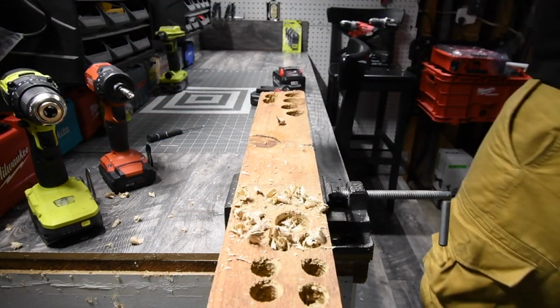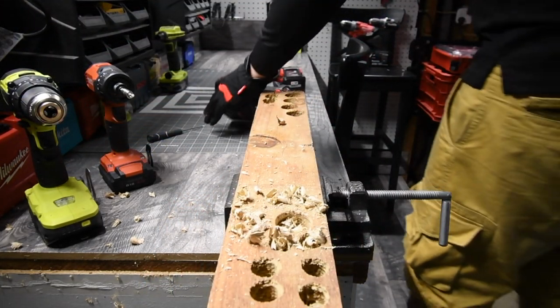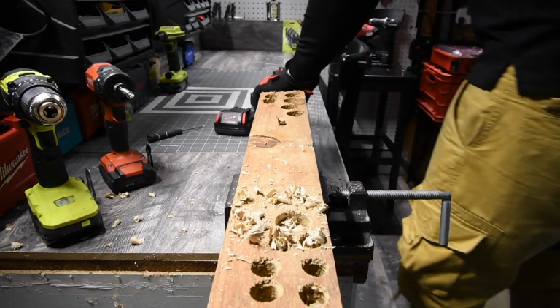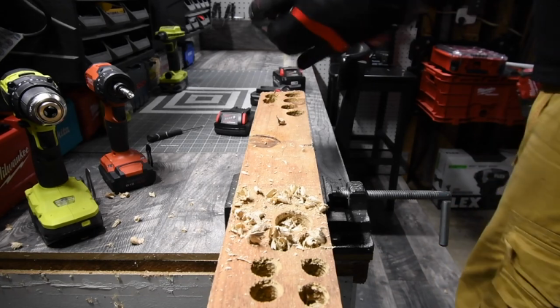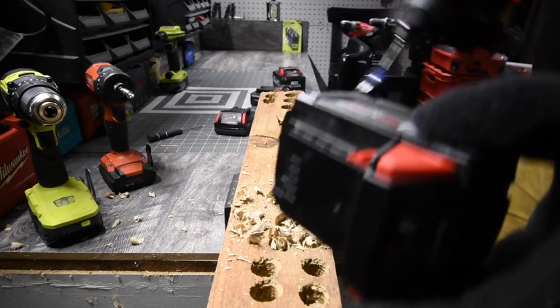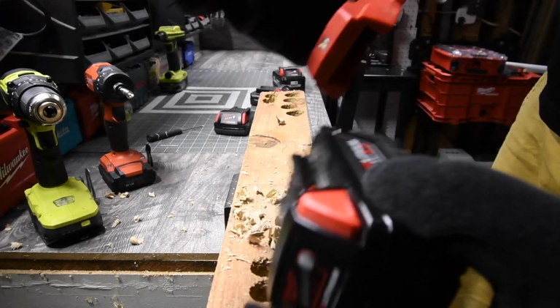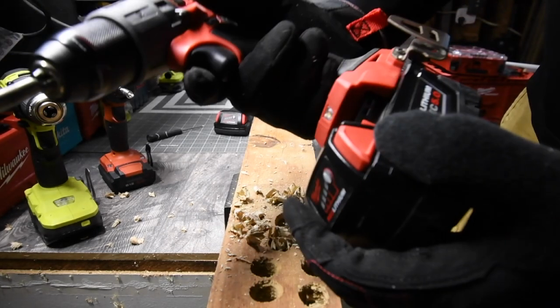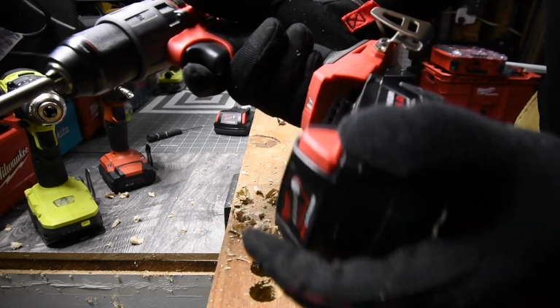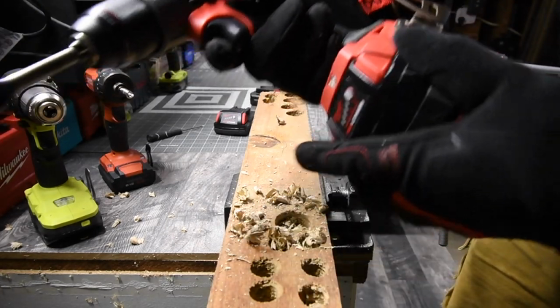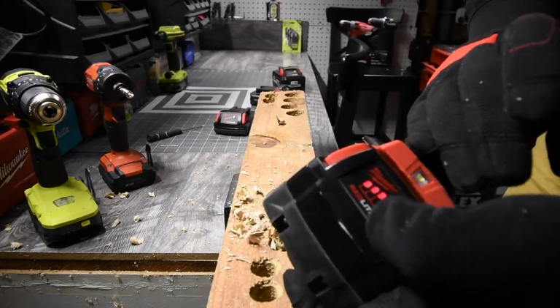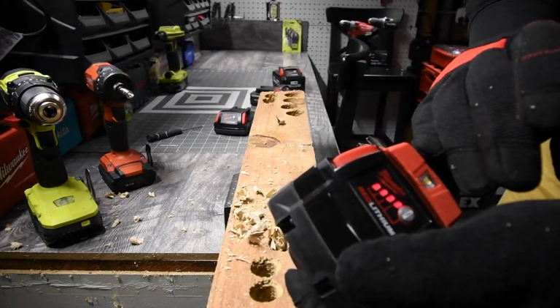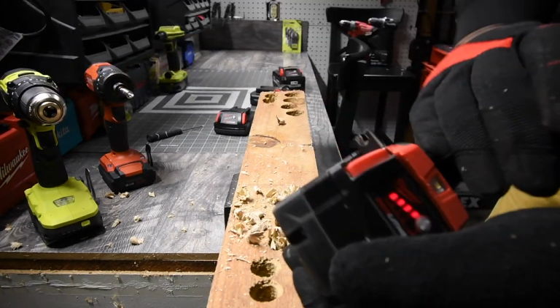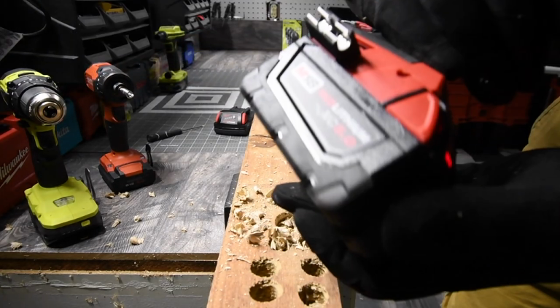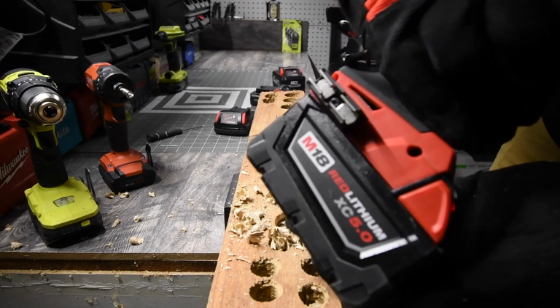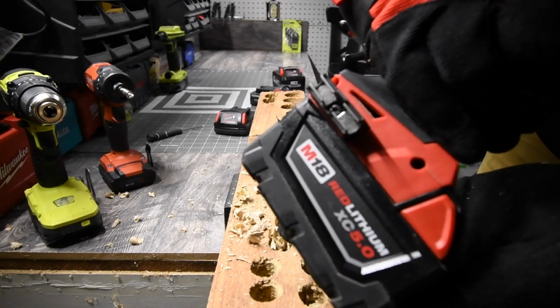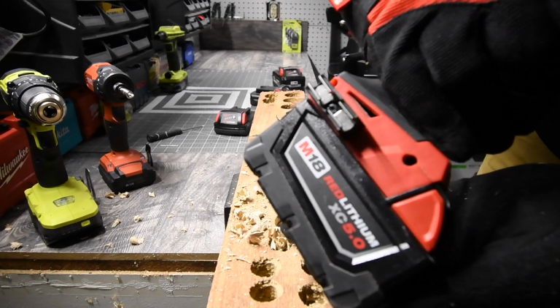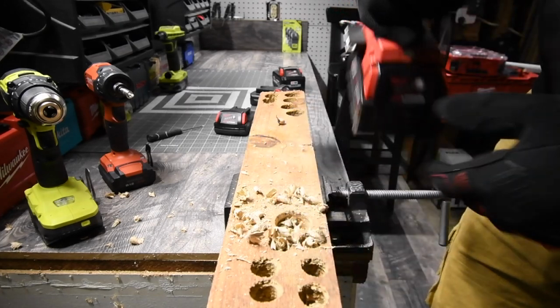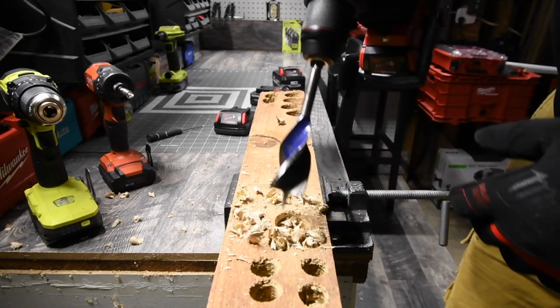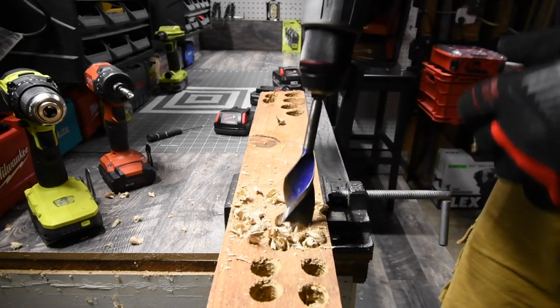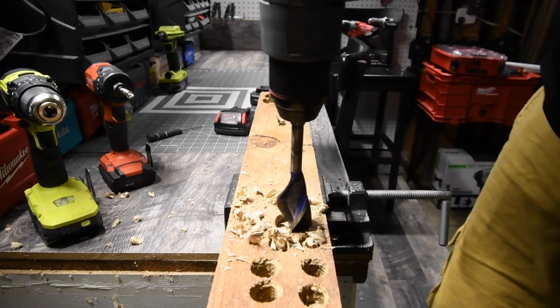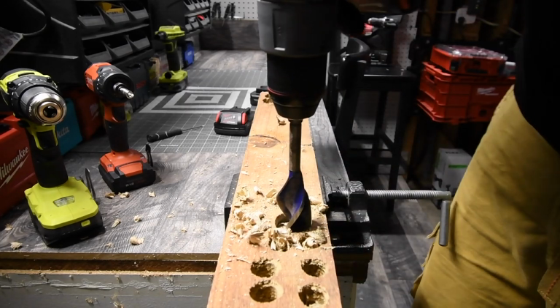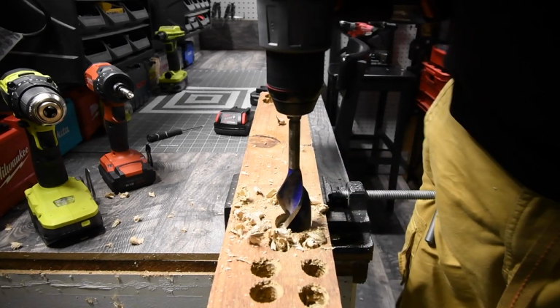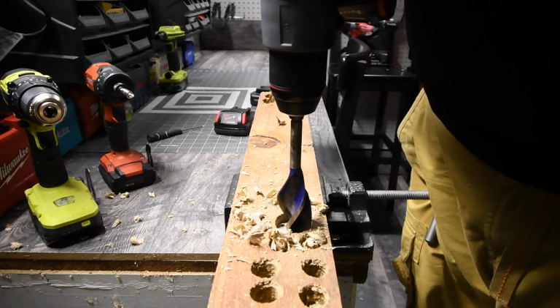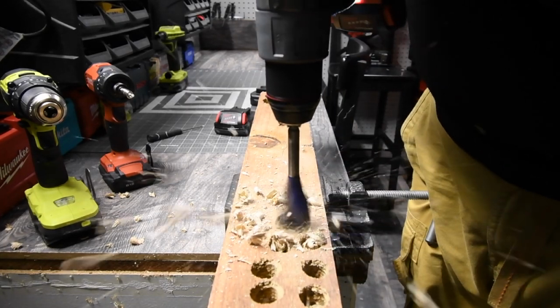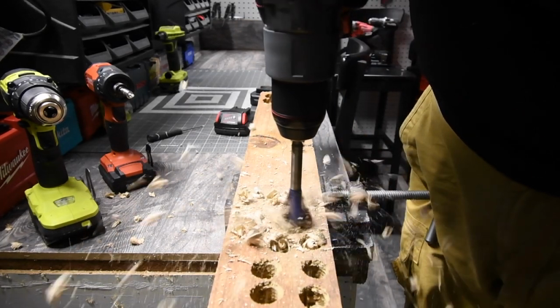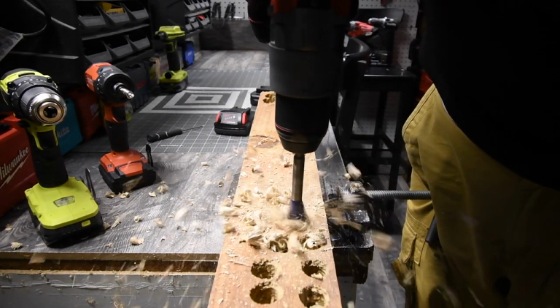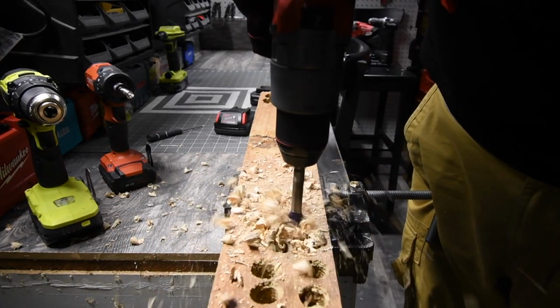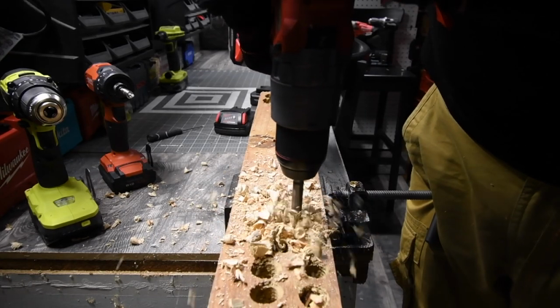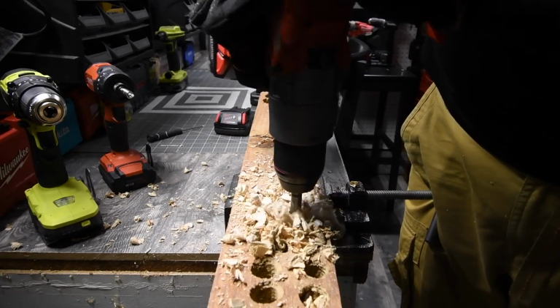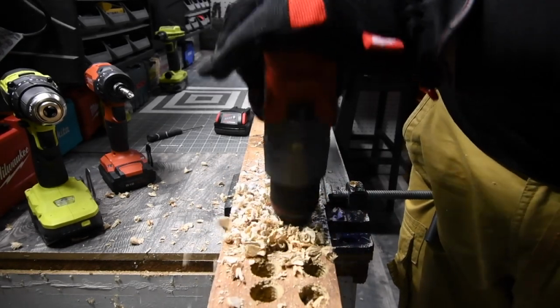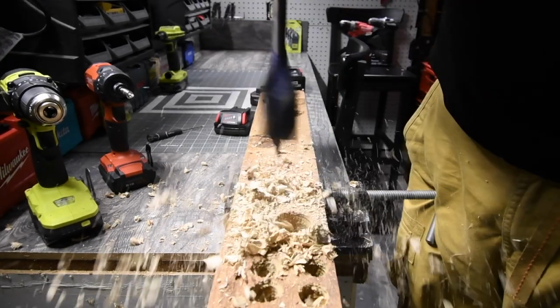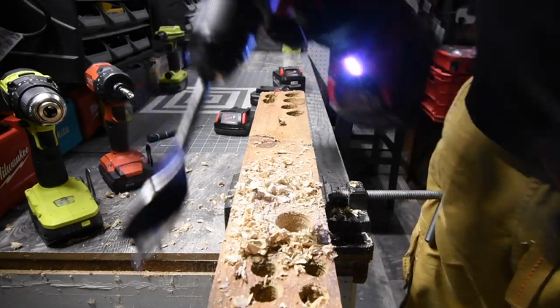Let's now switch over to the 5-amp-hour battery. Battery is full. Done — the 5-amp-hour battery completes the task.